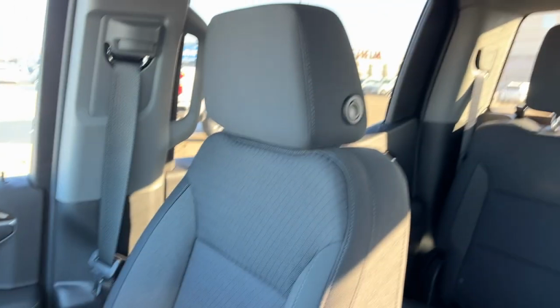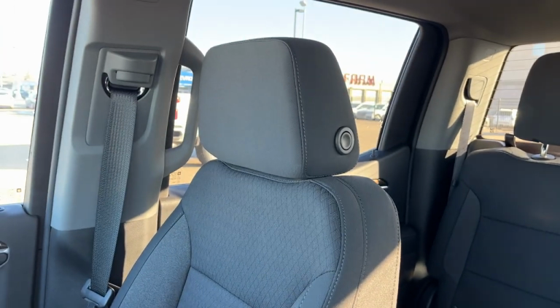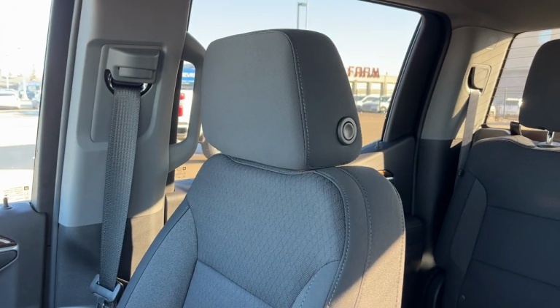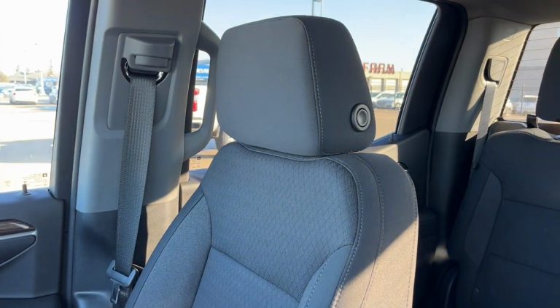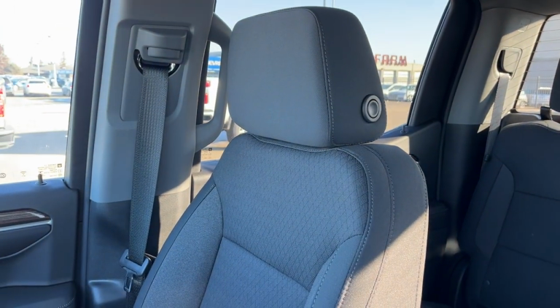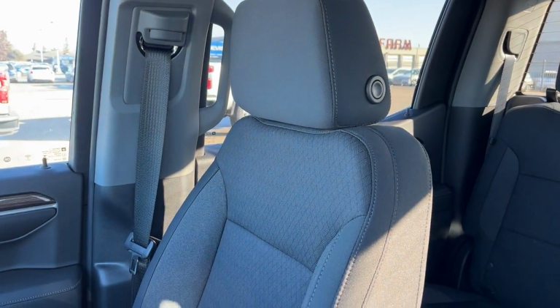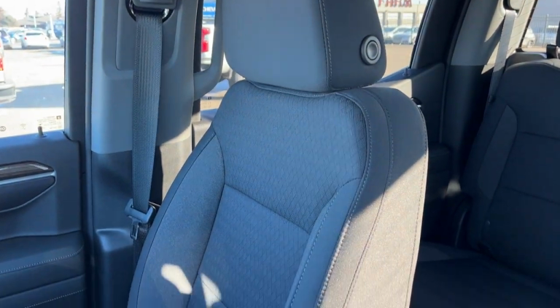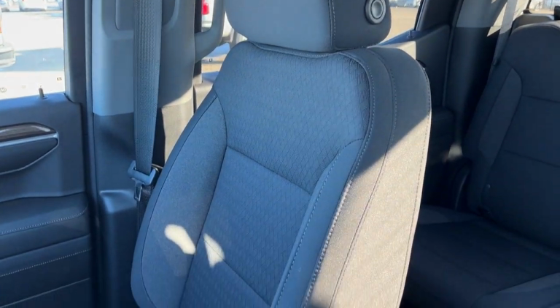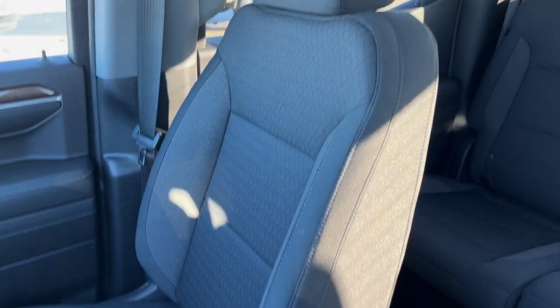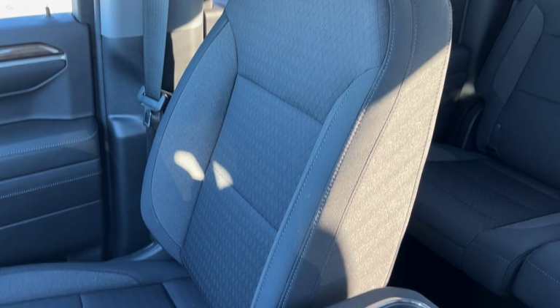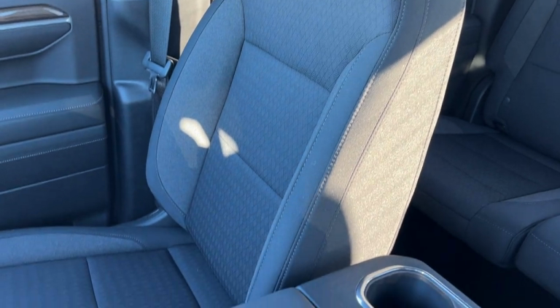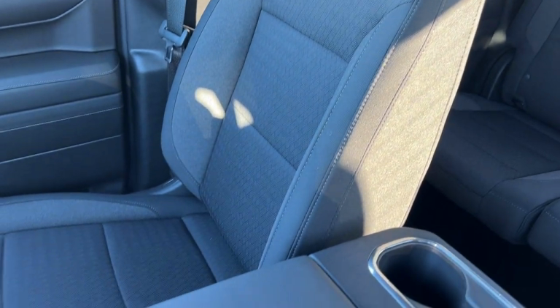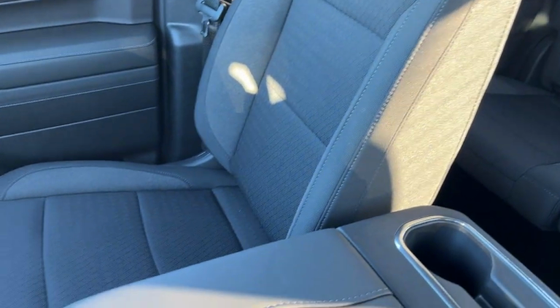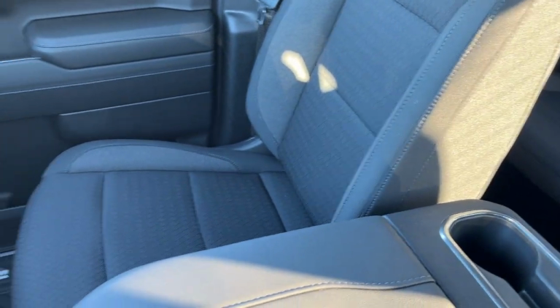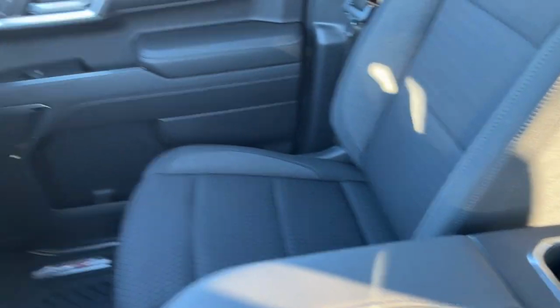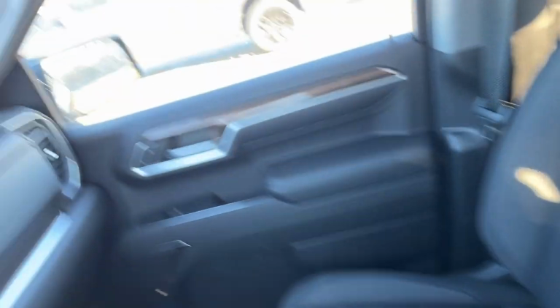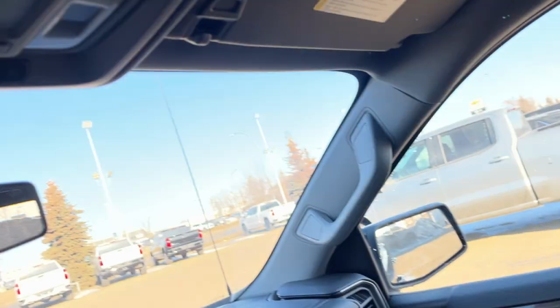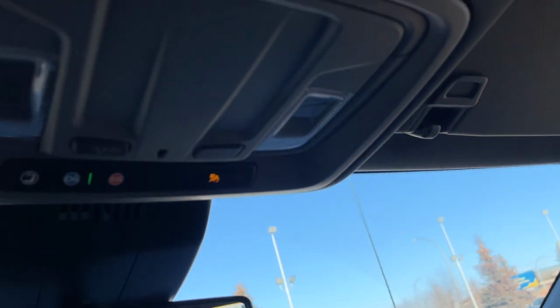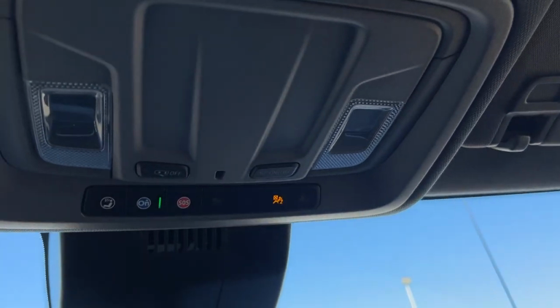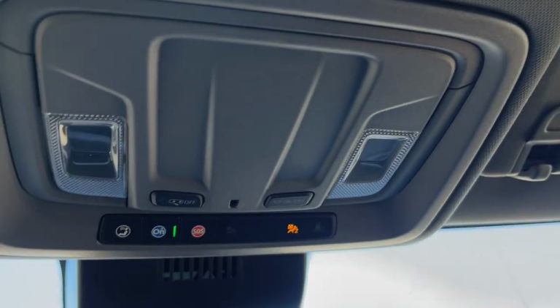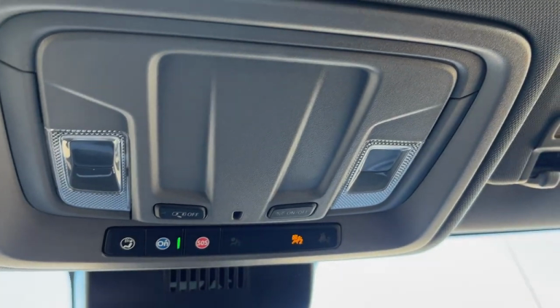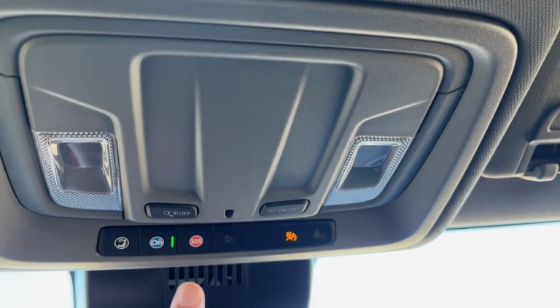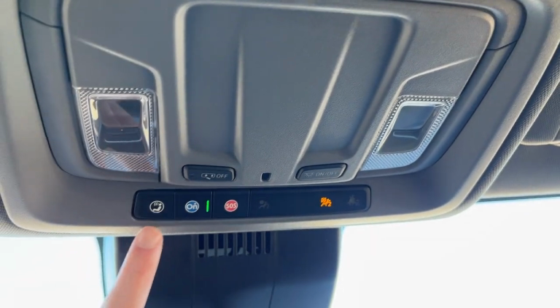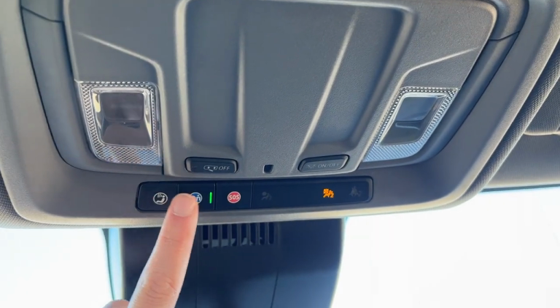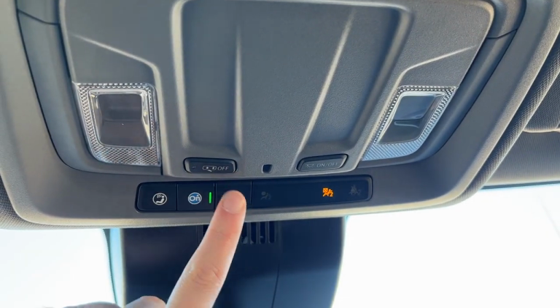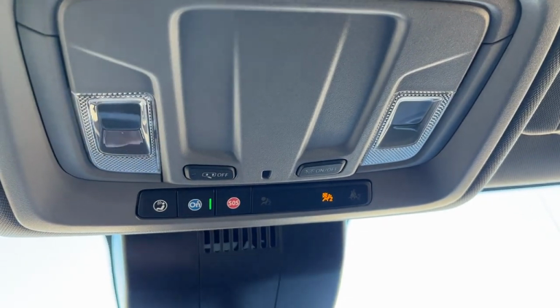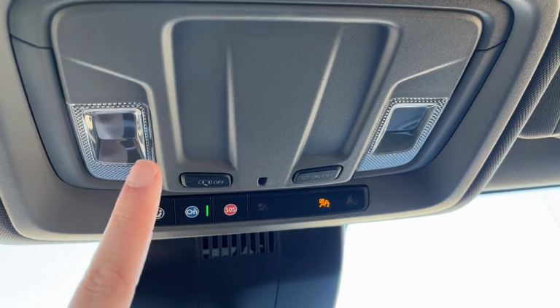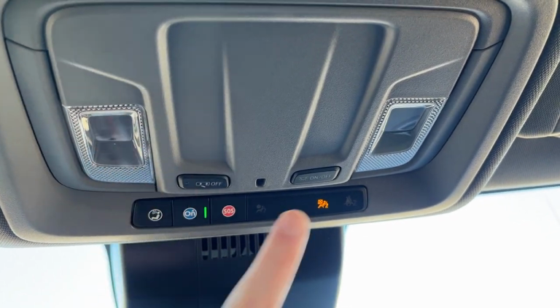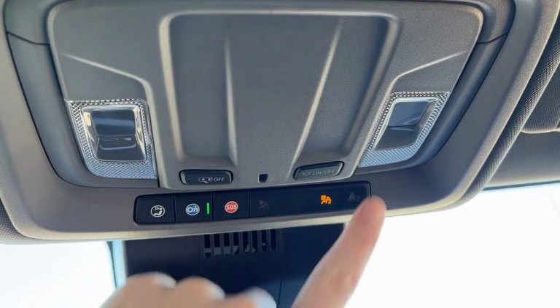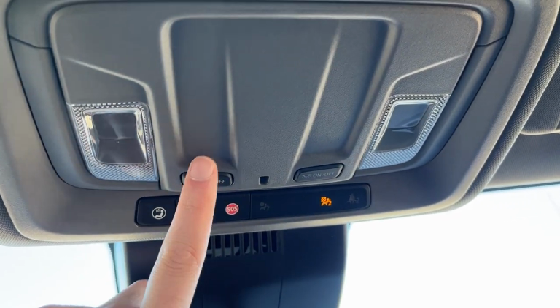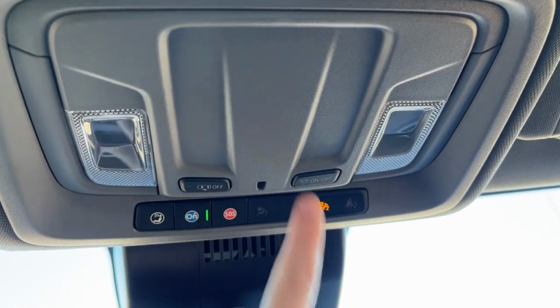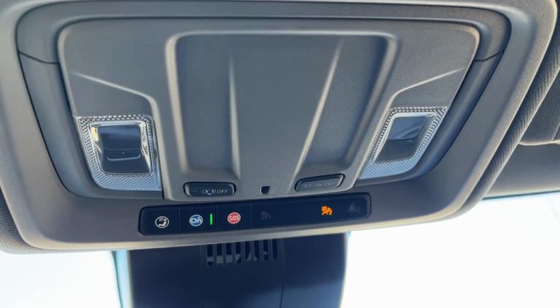Moving to the passenger seat, also finished in the same jet black cloth, it has a heated option for the passenger. Lastly, moving above the rear view mirror we have our OnStar settings at the front as well as our dome lights with dome lighting controls.